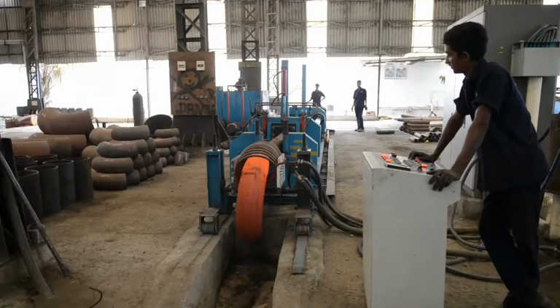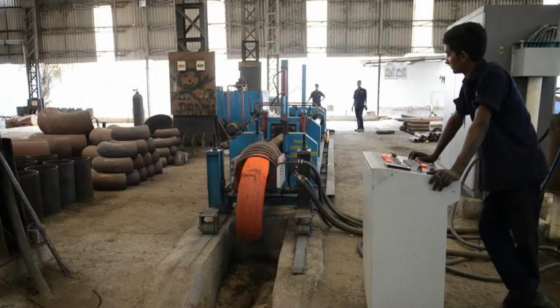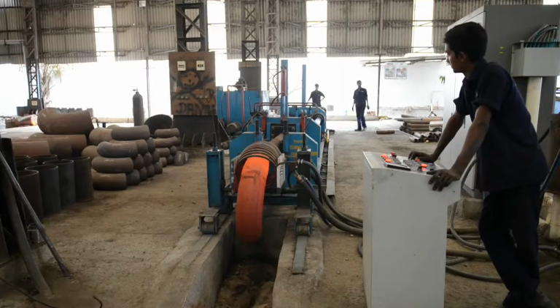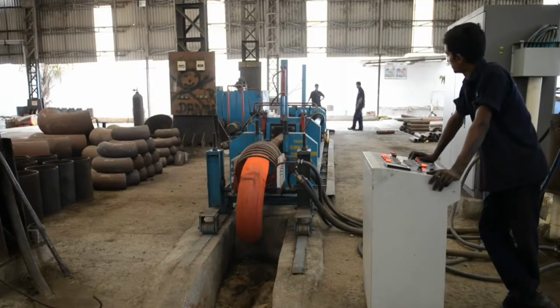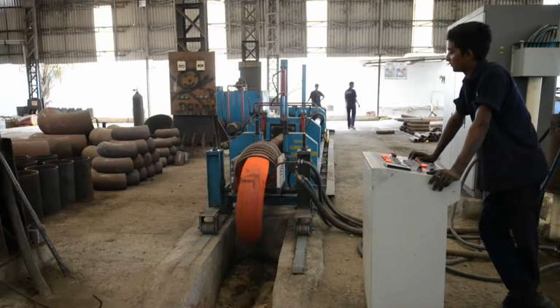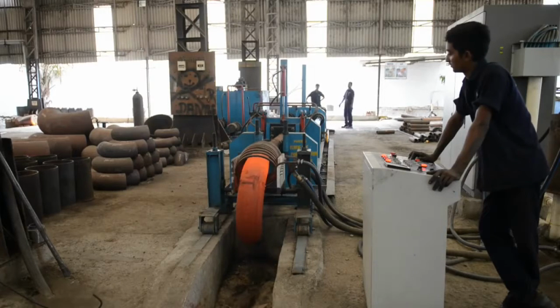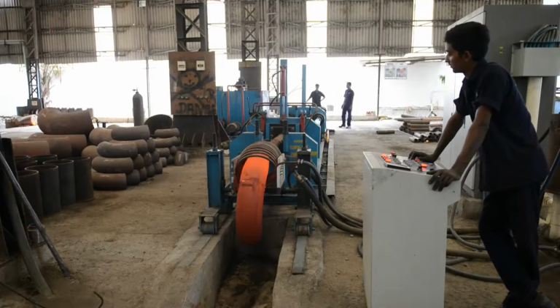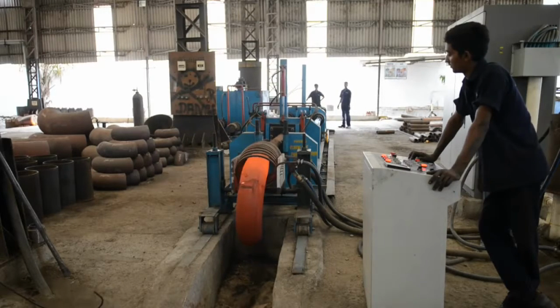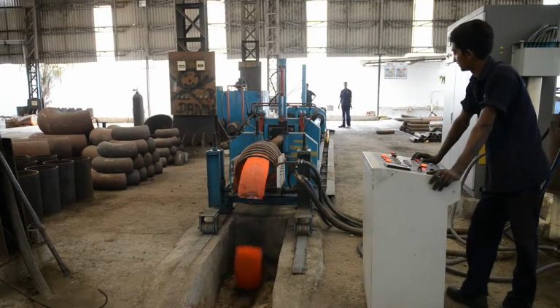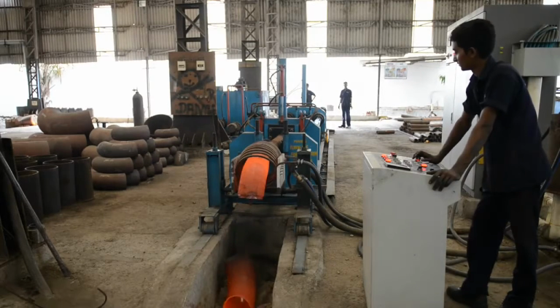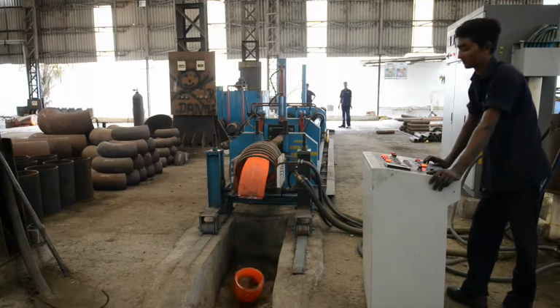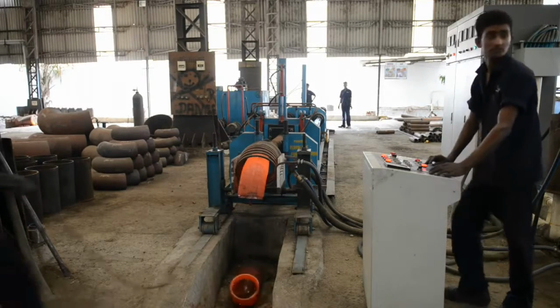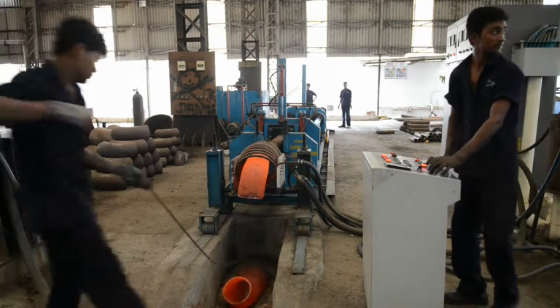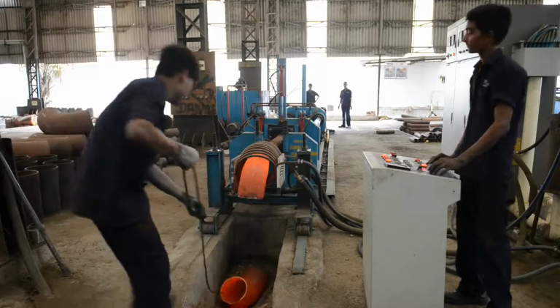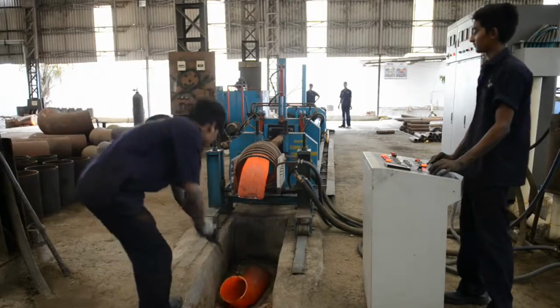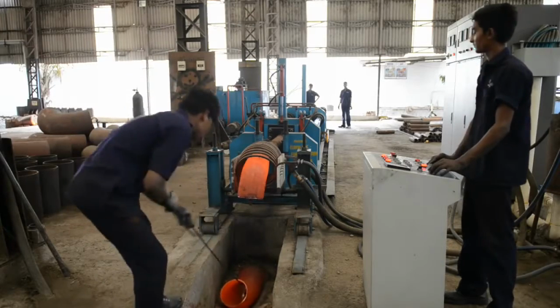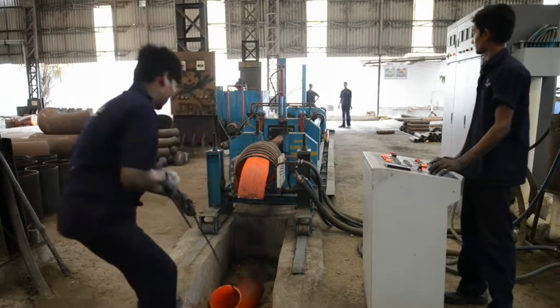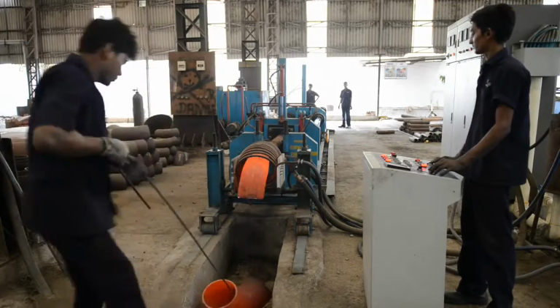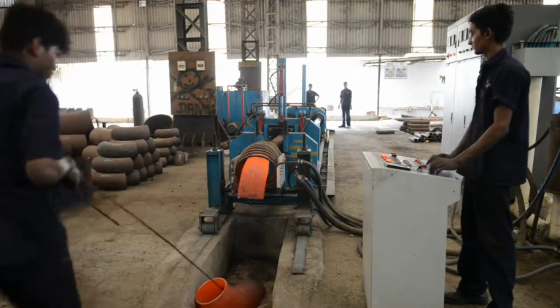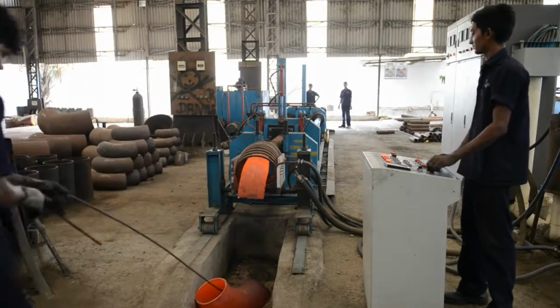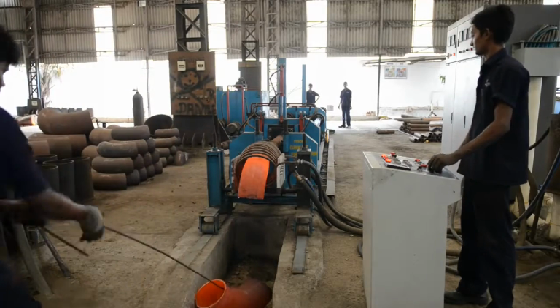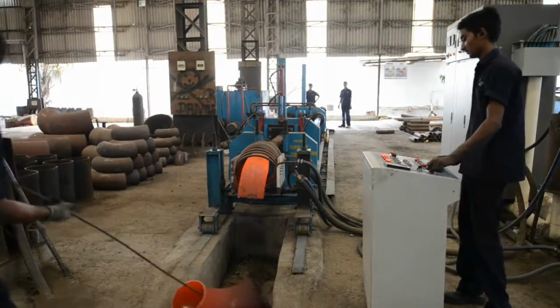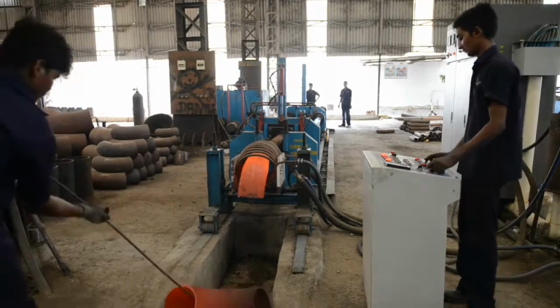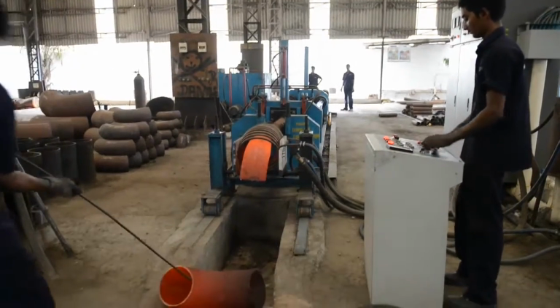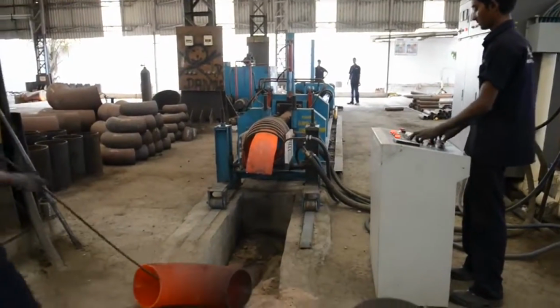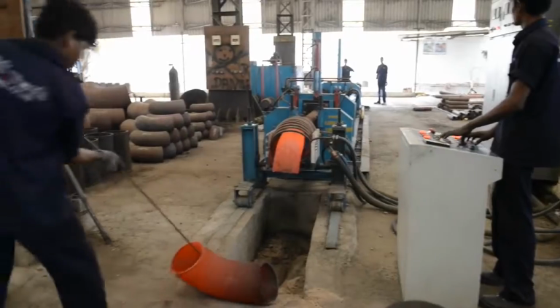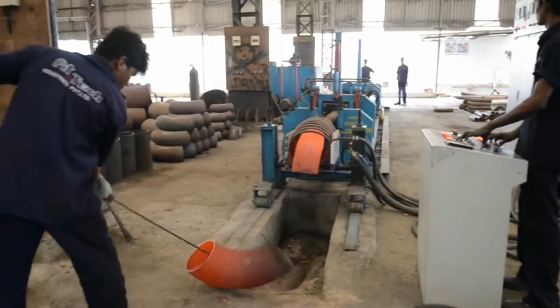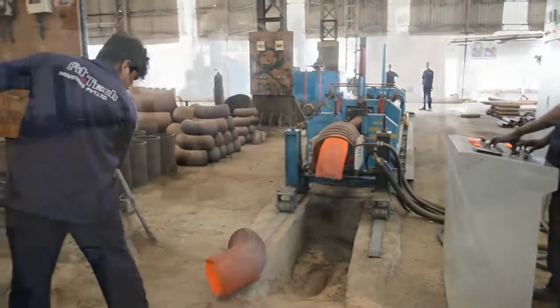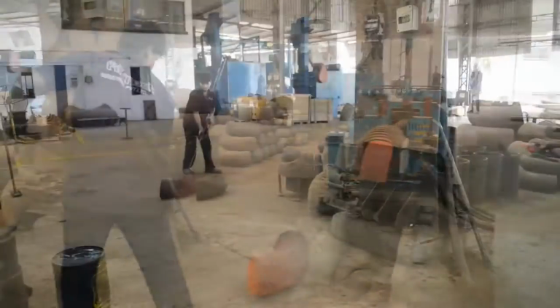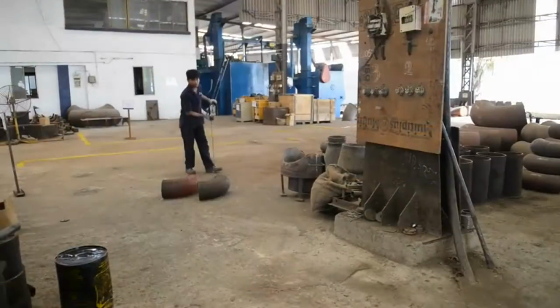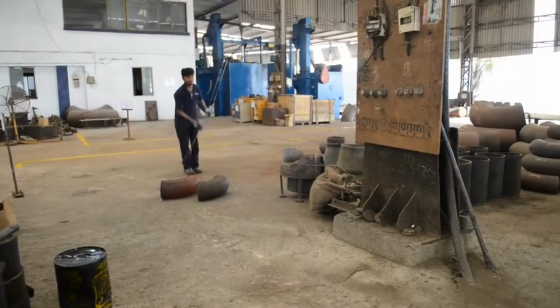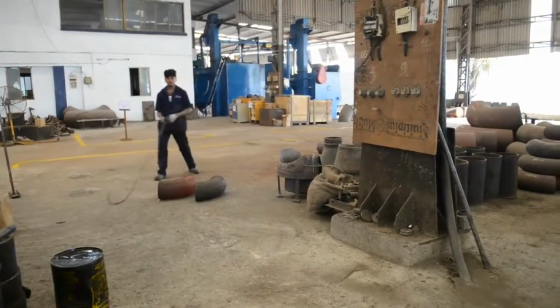Now we are showing production of 8 inches seamless schedule 40 elbow in a small induction mineral plant, which is produced by hot forming in 2 to 3 minutes by computerized electric panel control.